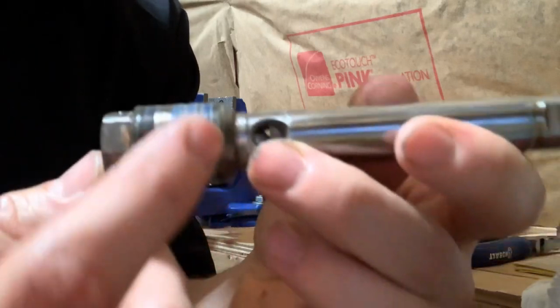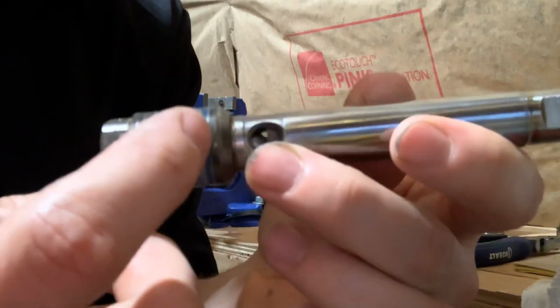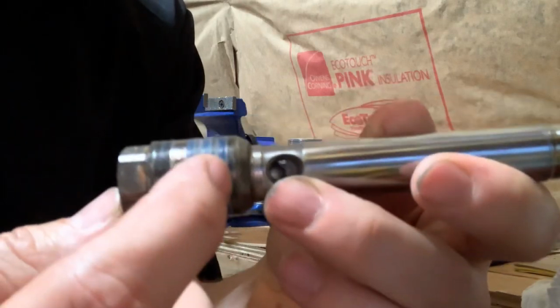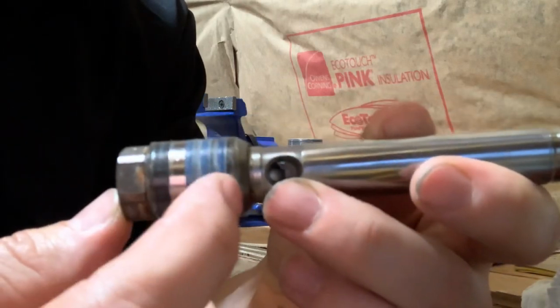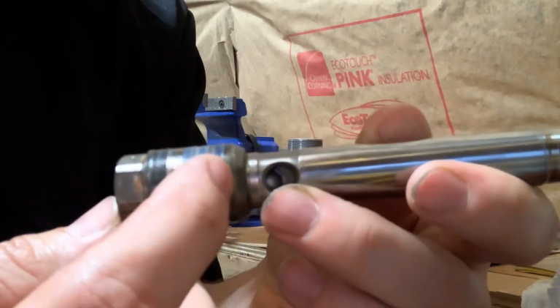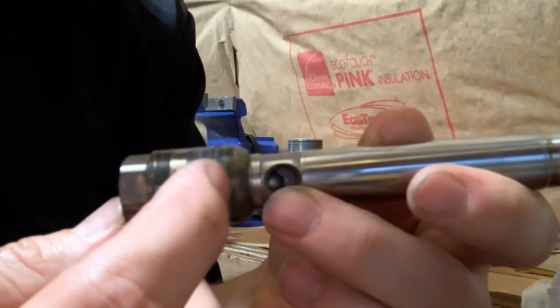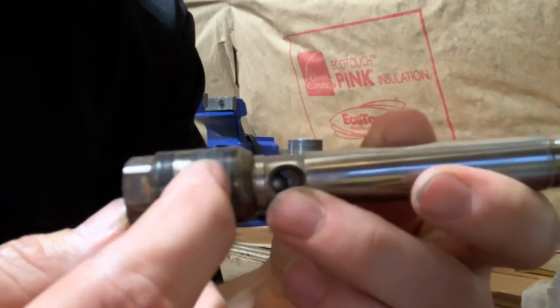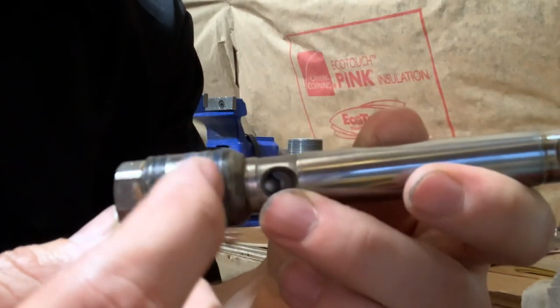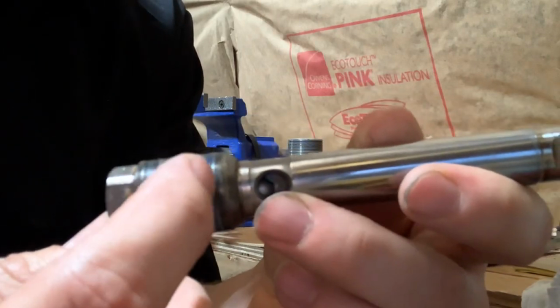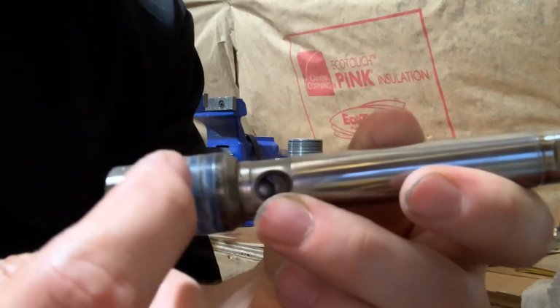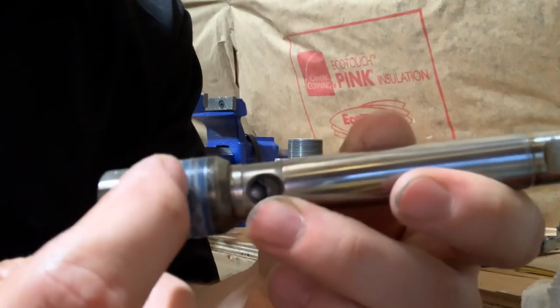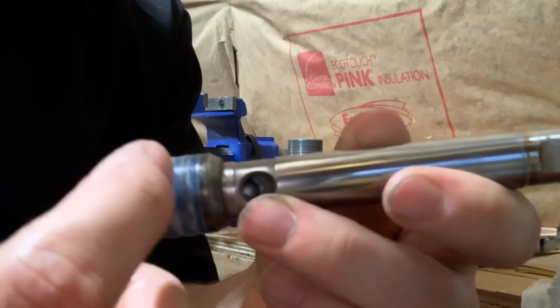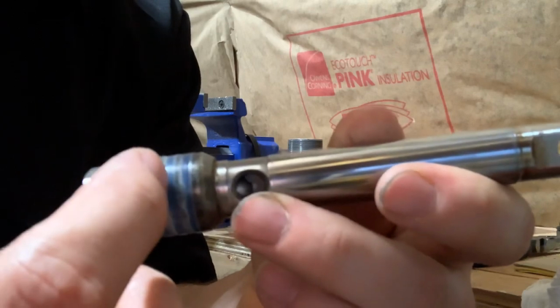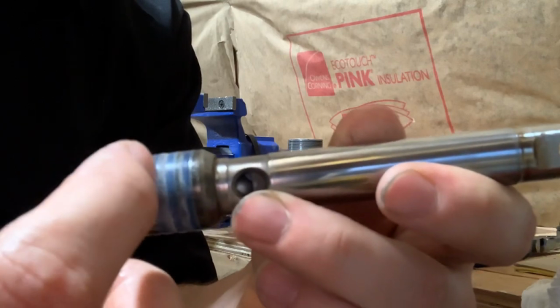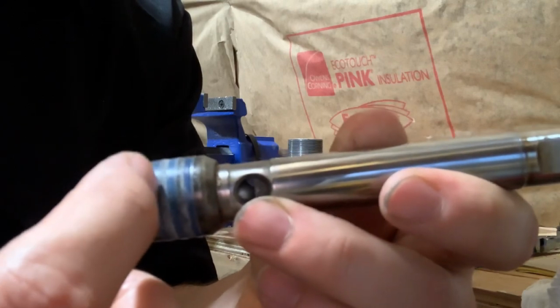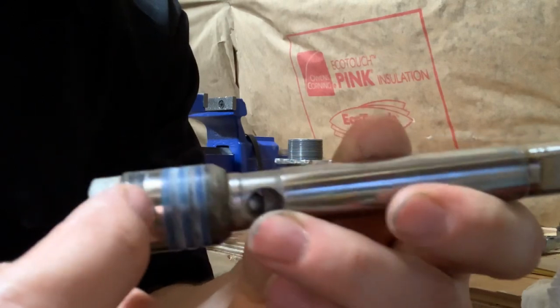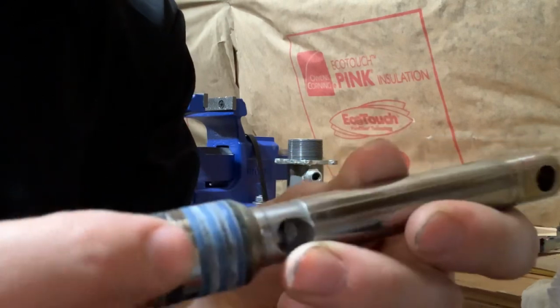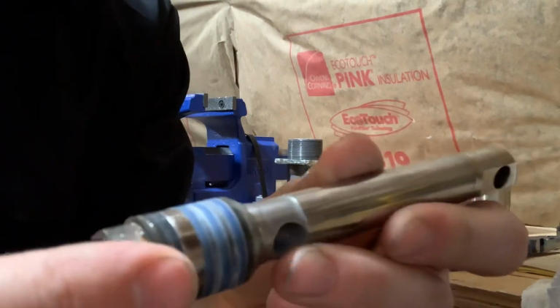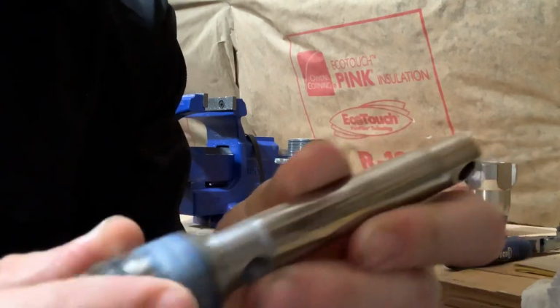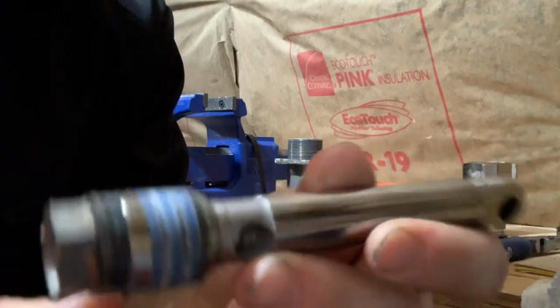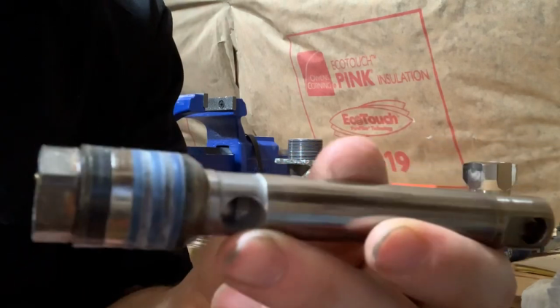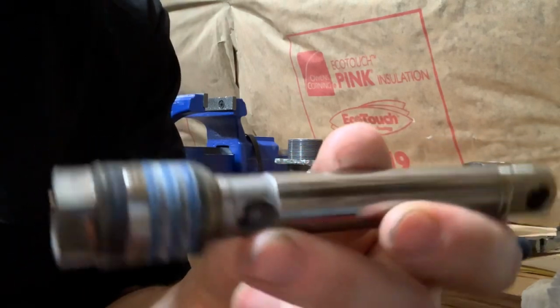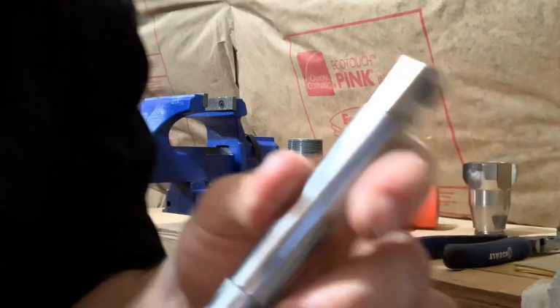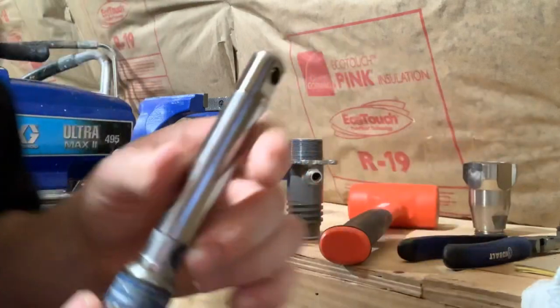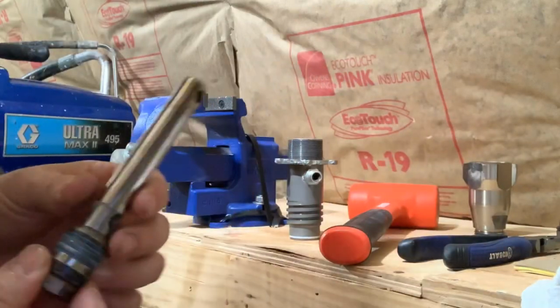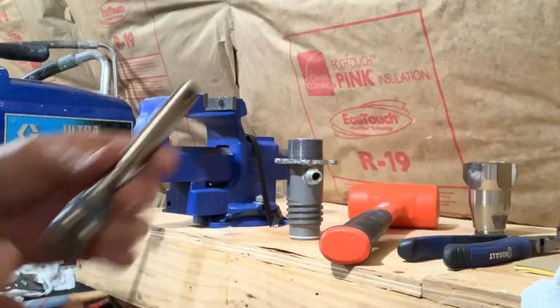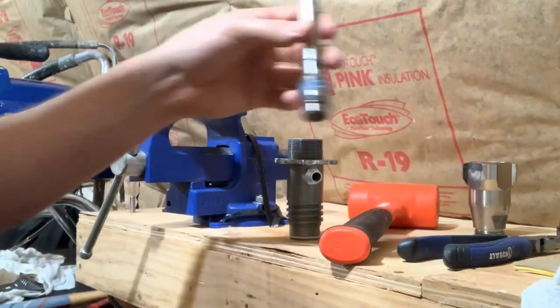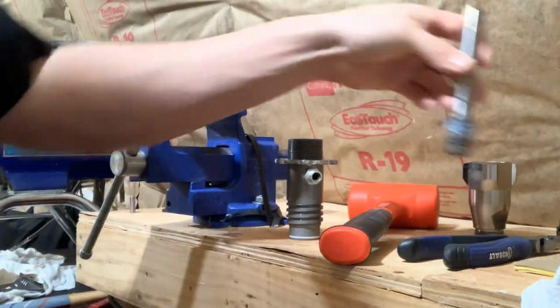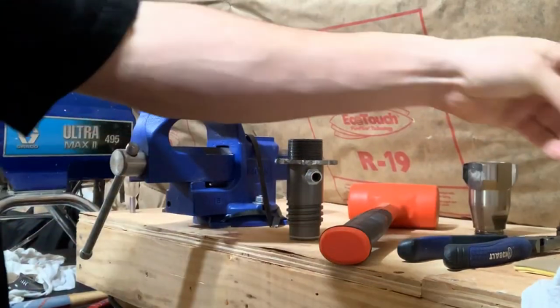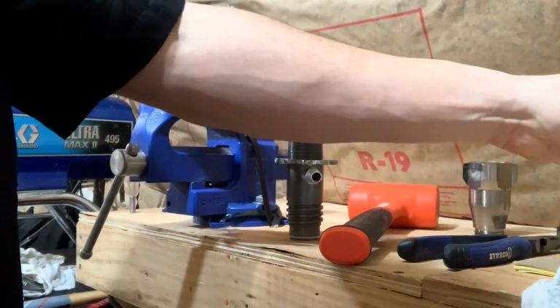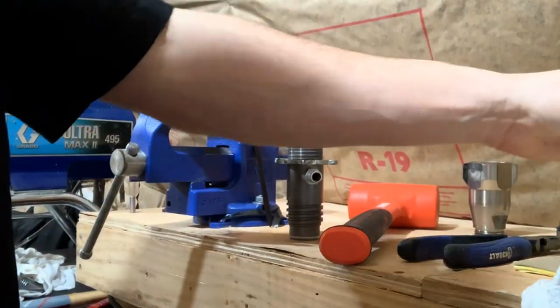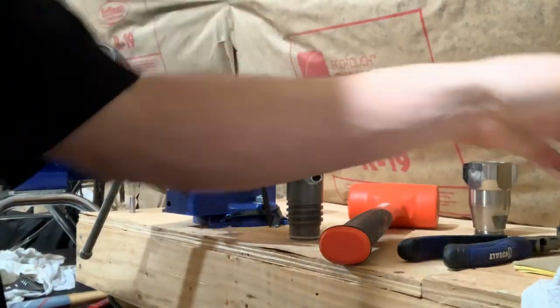This is what your packings look like. The order is: V-ring — which they call Teflon — leather, Teflon, leather, Teflon. That's what your piston assembly looks like. We'll set that aside.